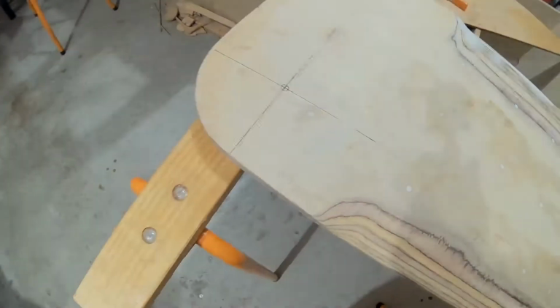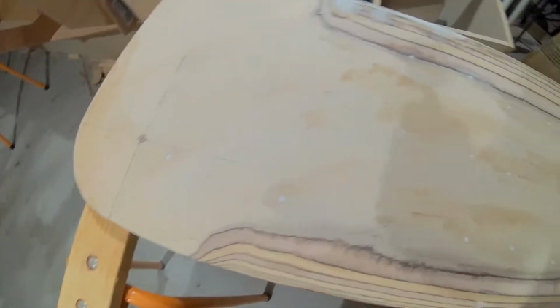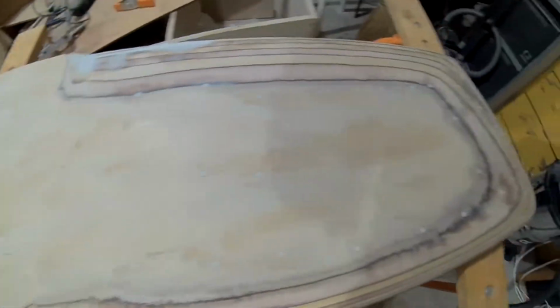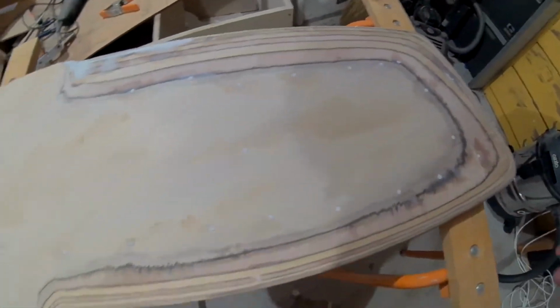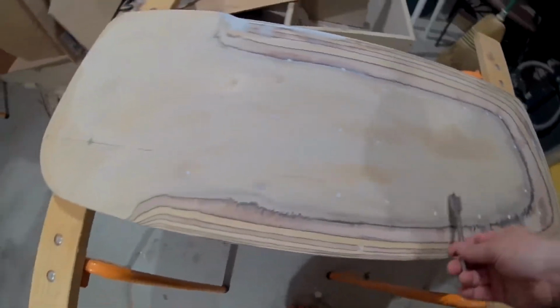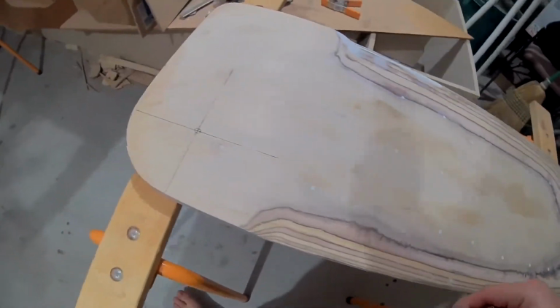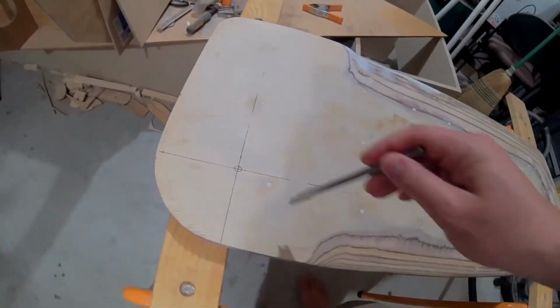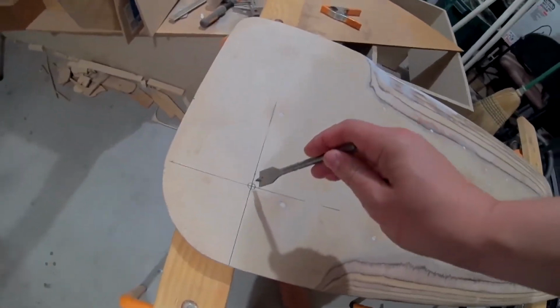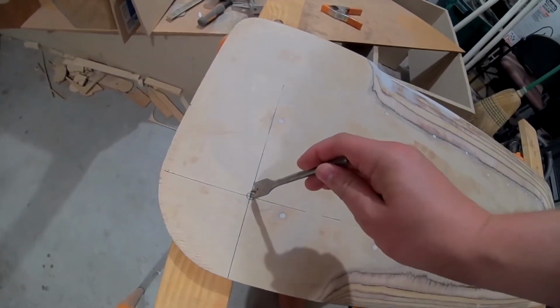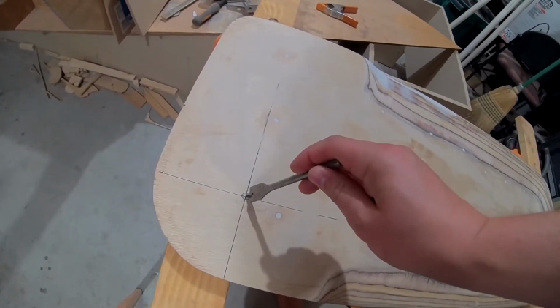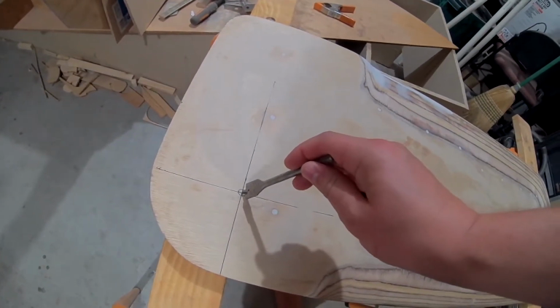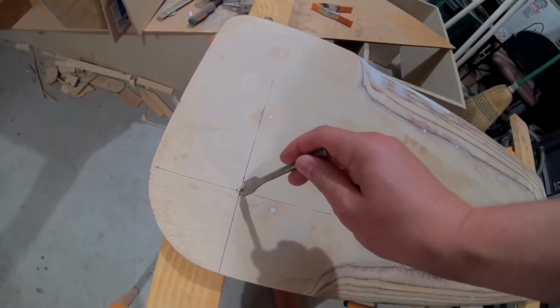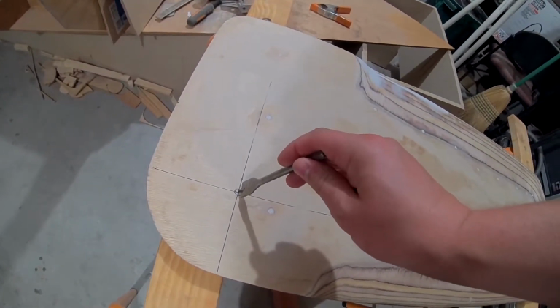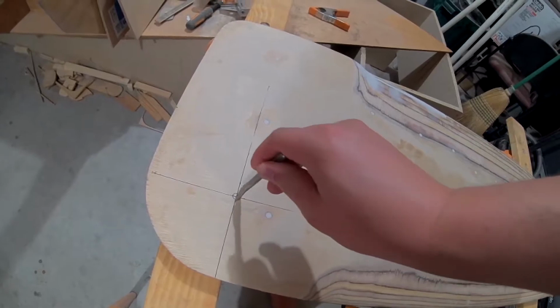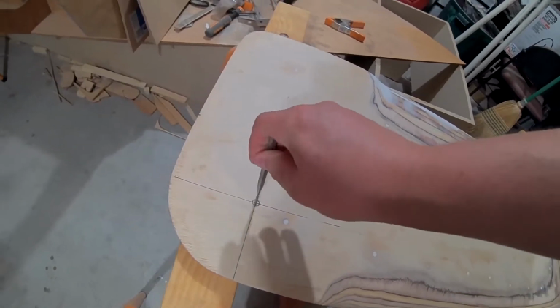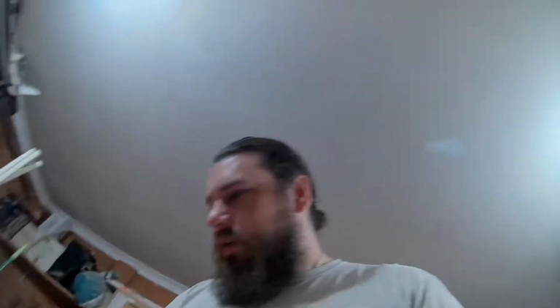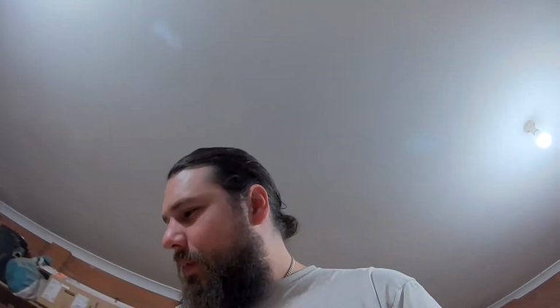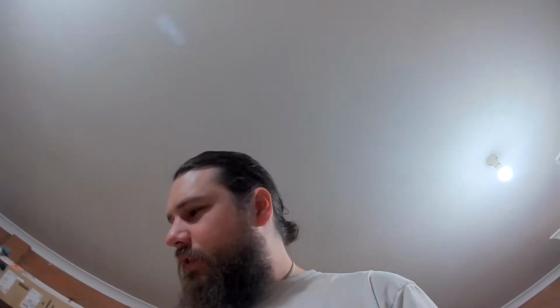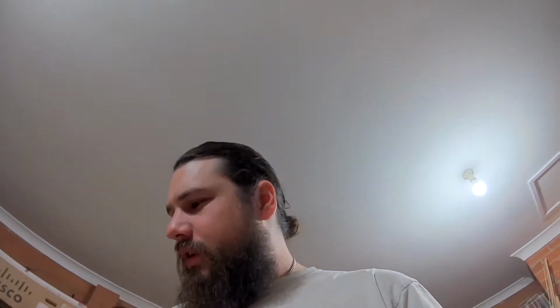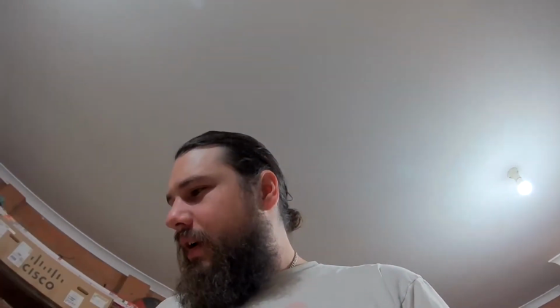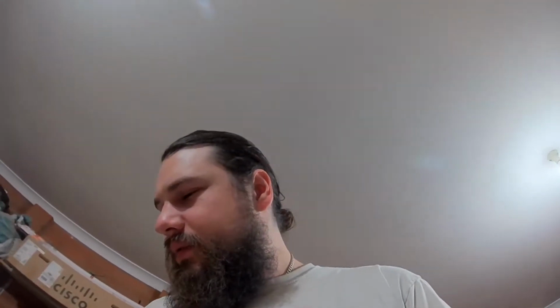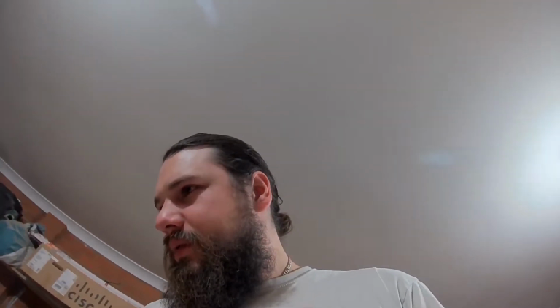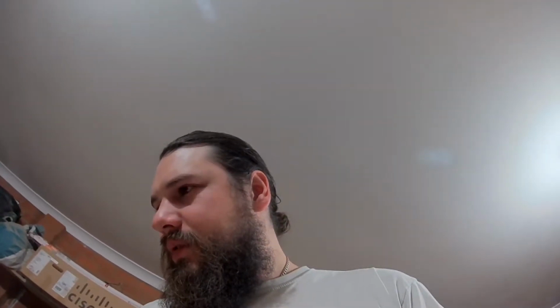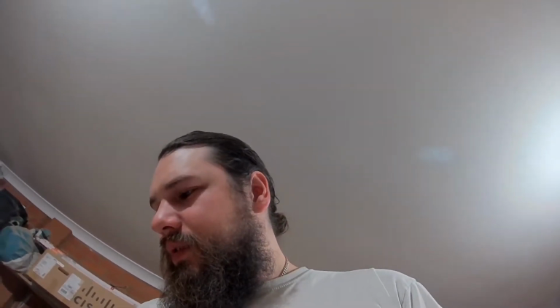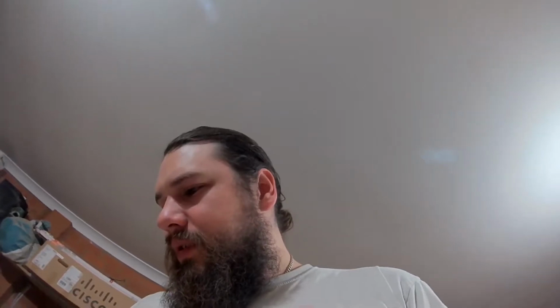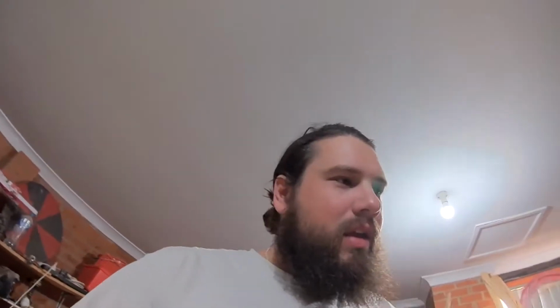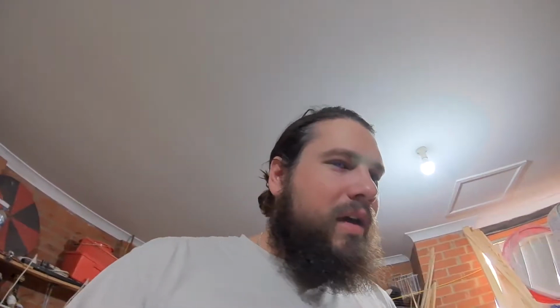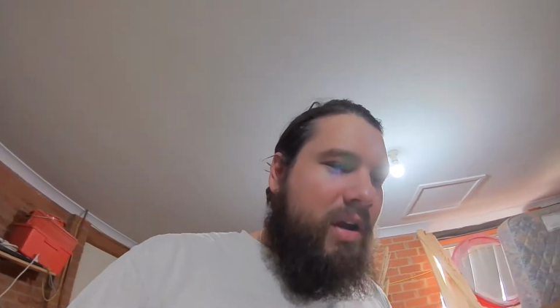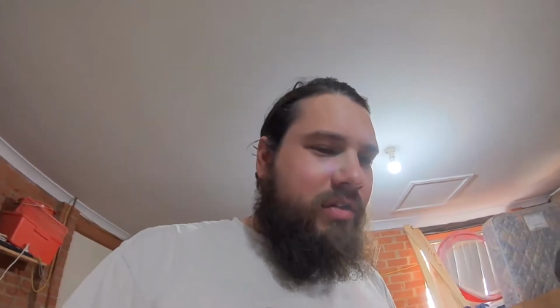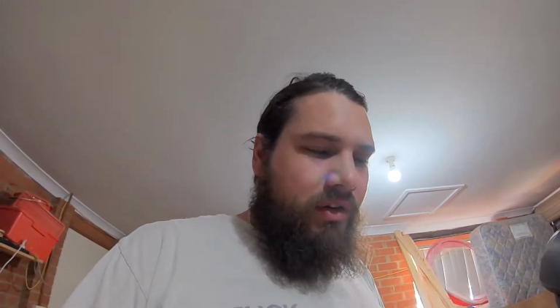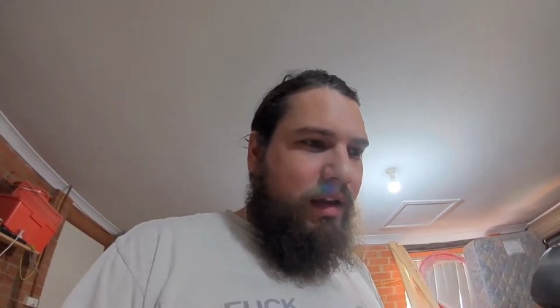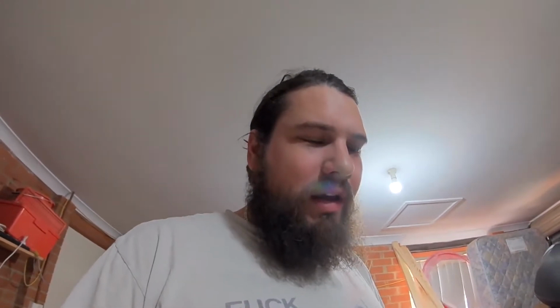Before I continue on with covering this, I'm going to drill this hole here. Why am I going to drill this hole here right now? I'm not going to drill this hole right here right now.